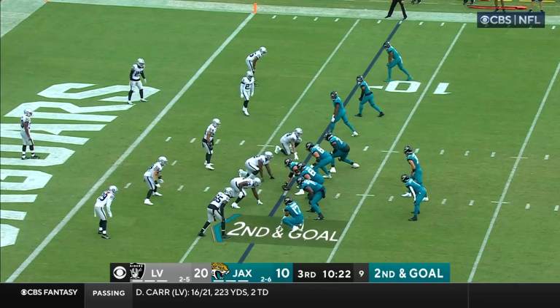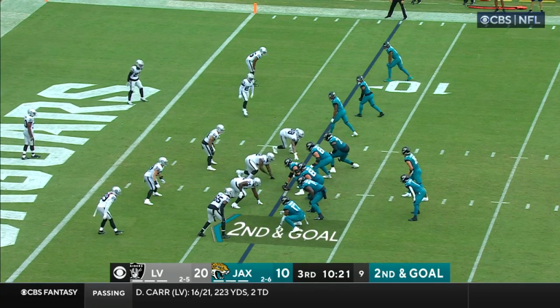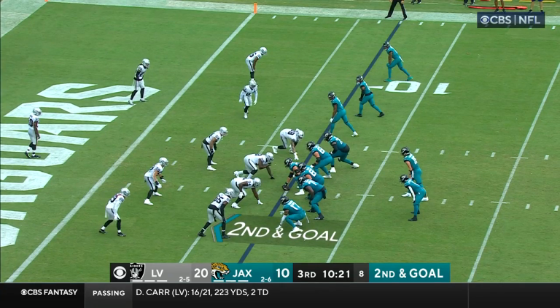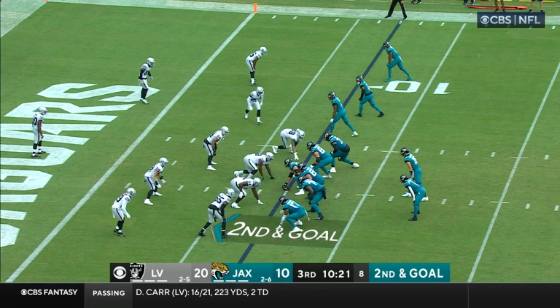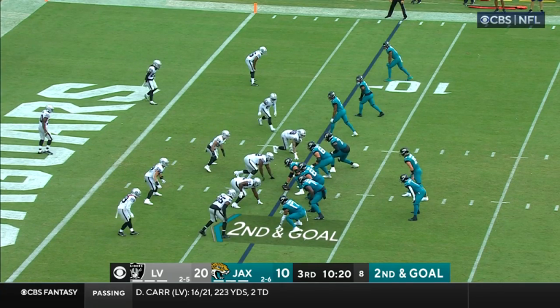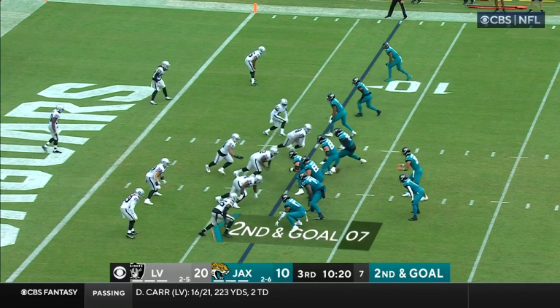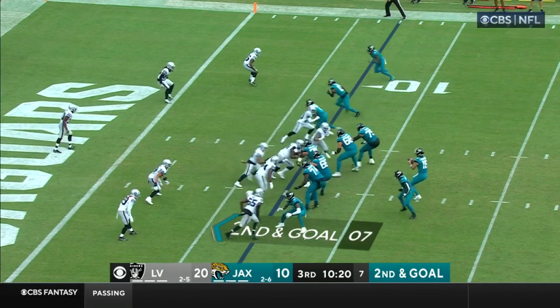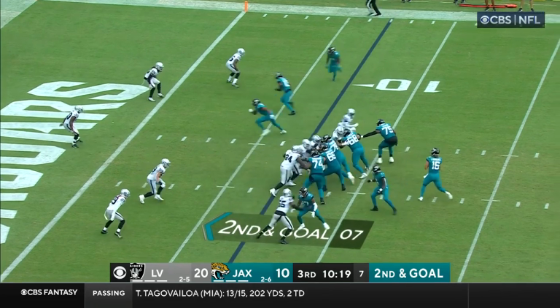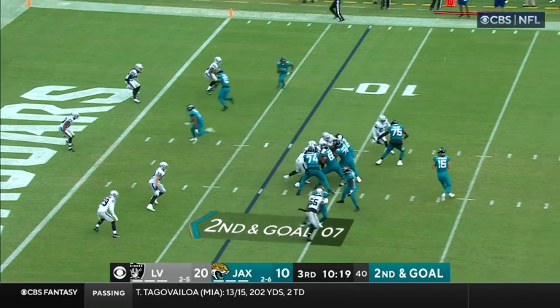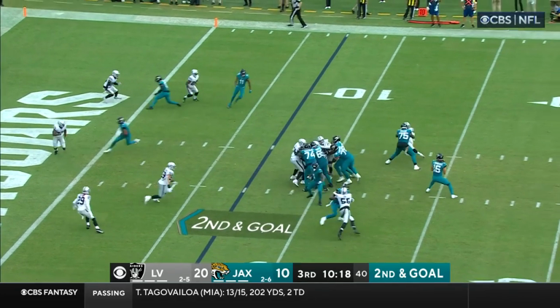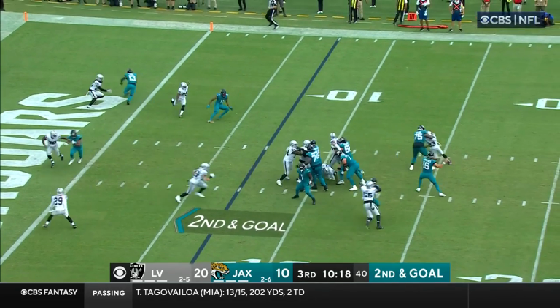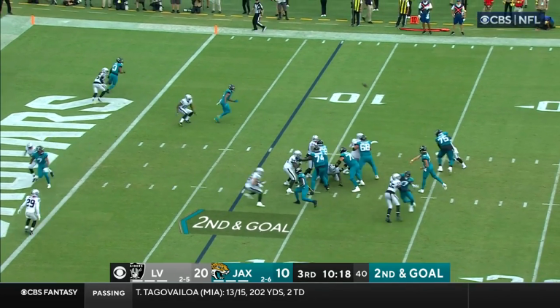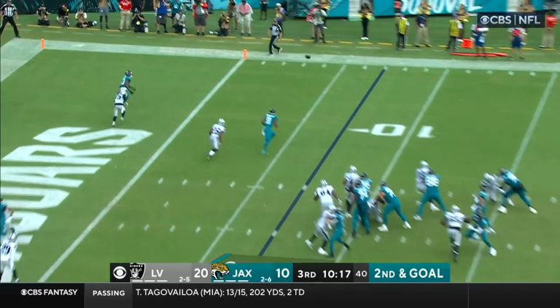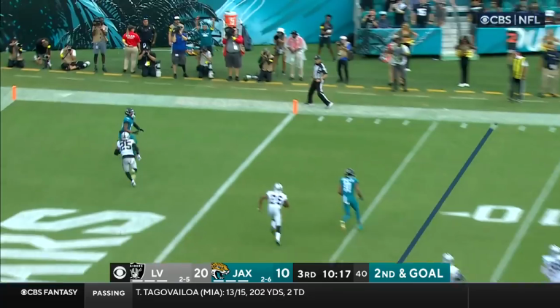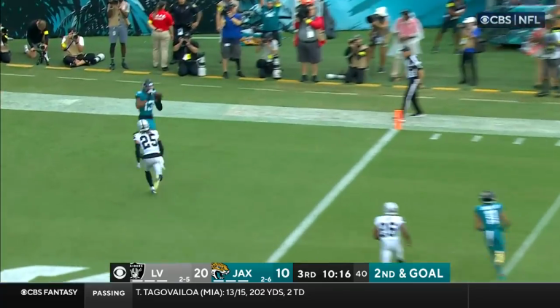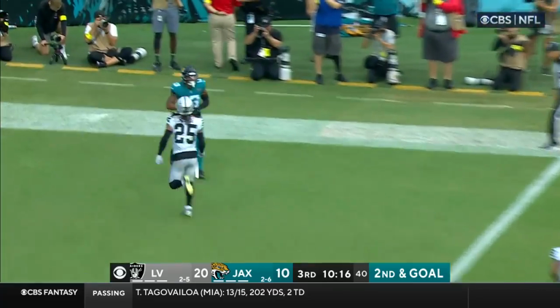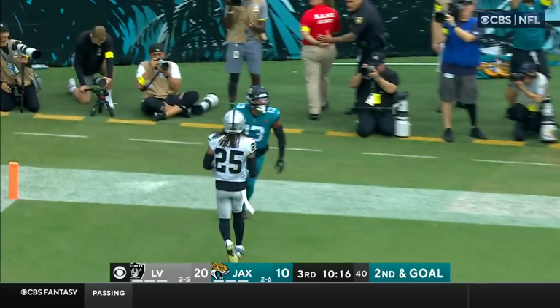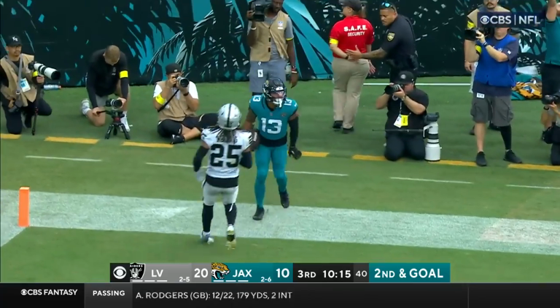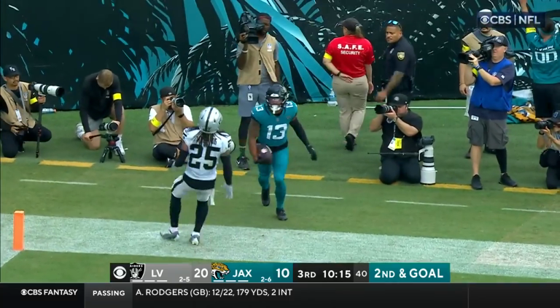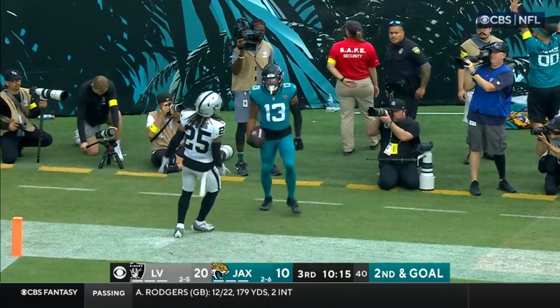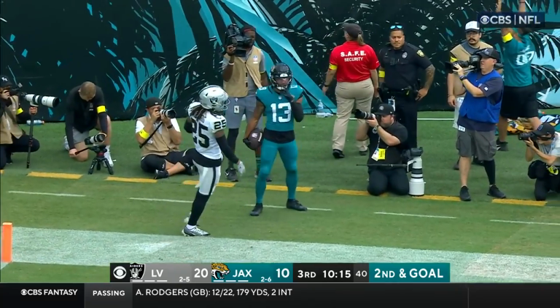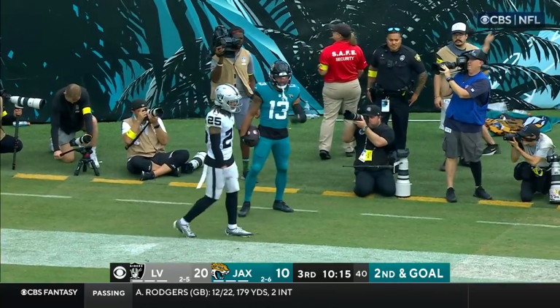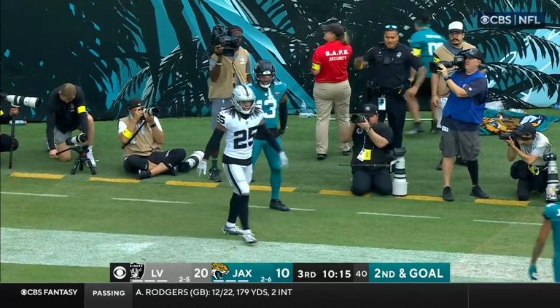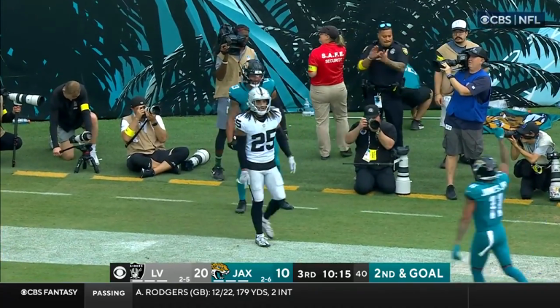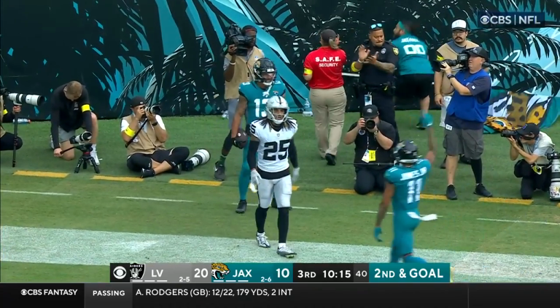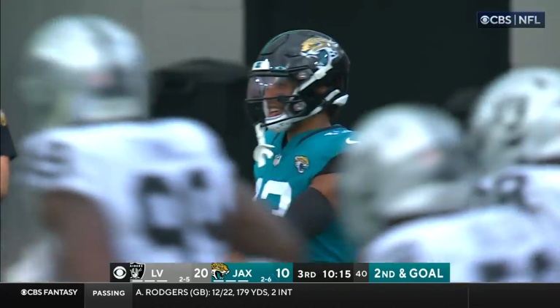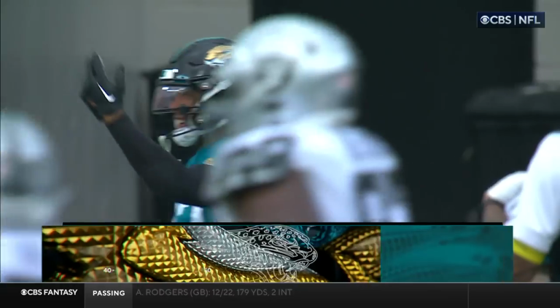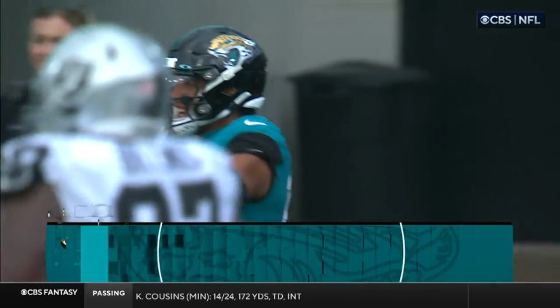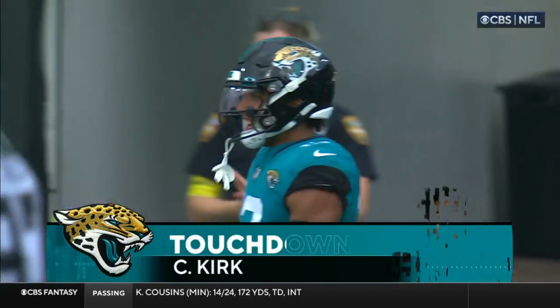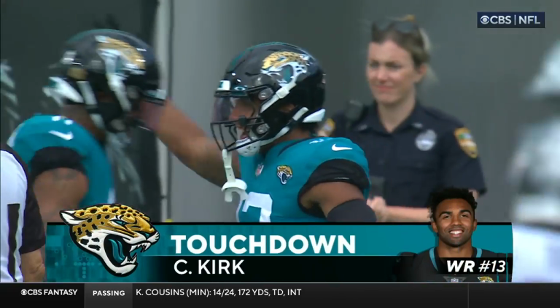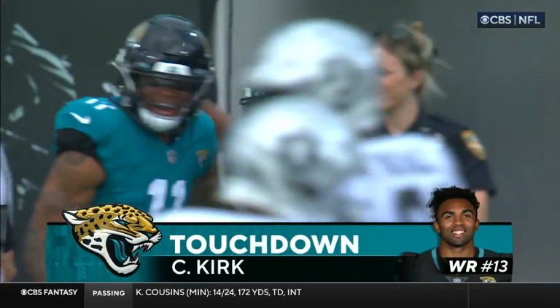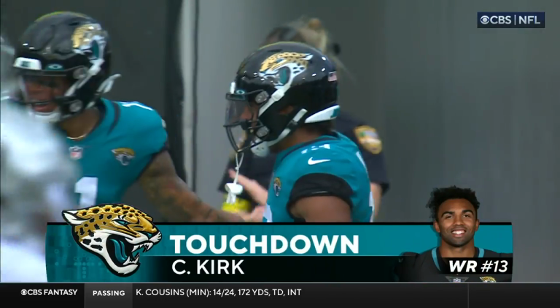If it's there, throw it. If not, sell it. Second and goal — Lawrence throws it, he's got it for a touchdown to Christian Kirk!